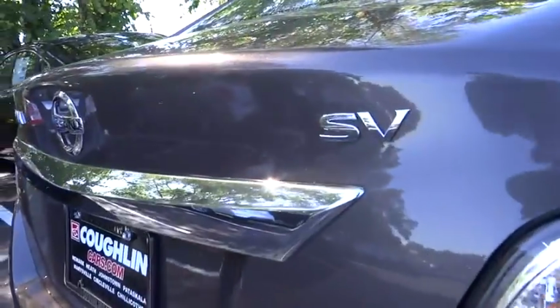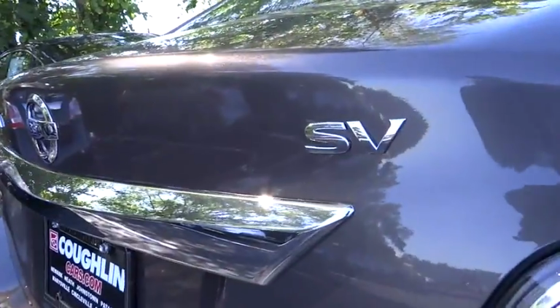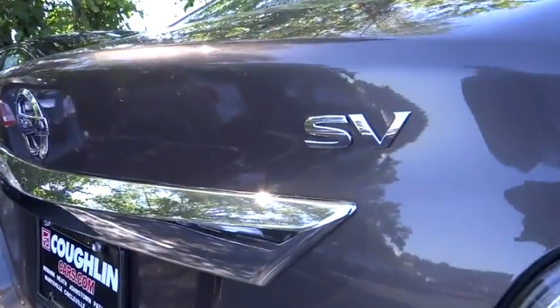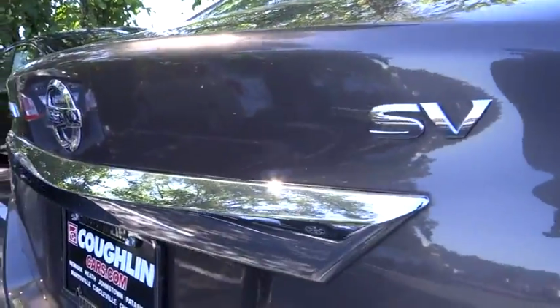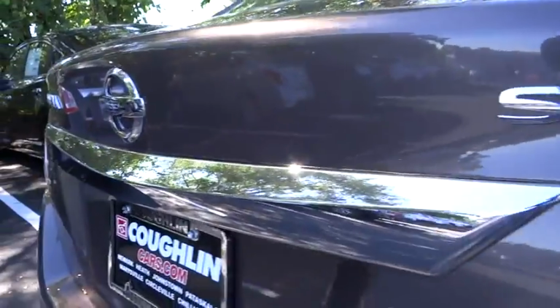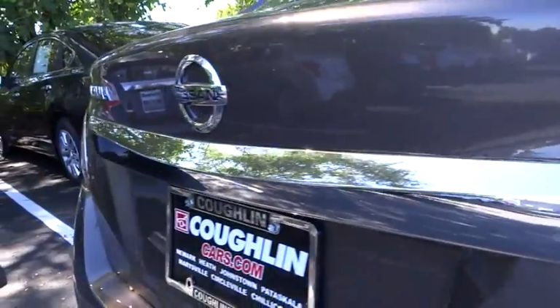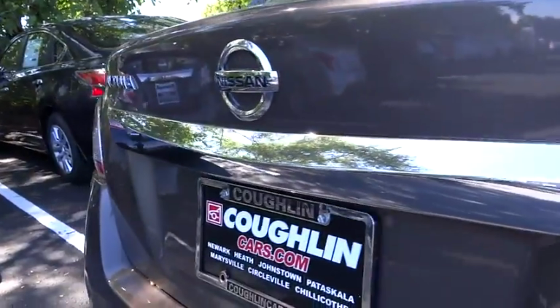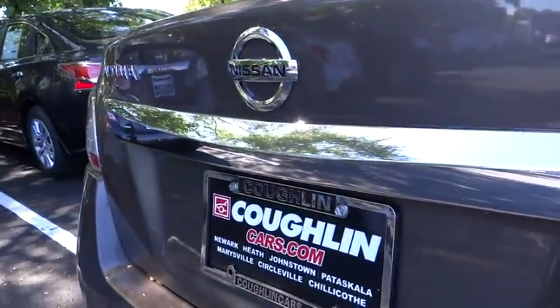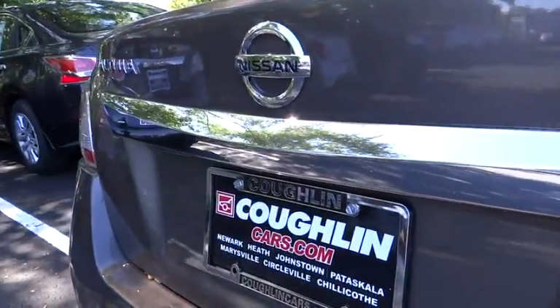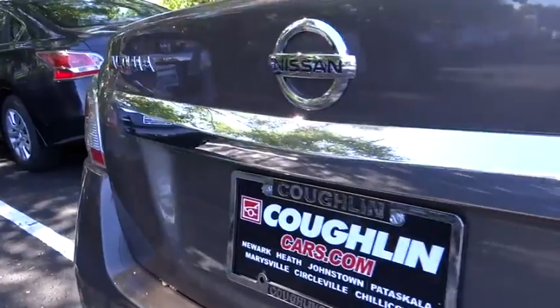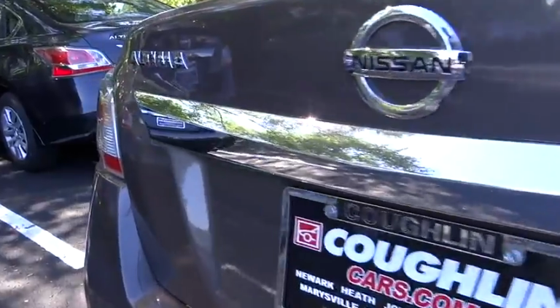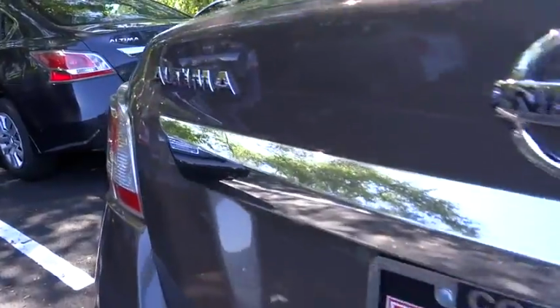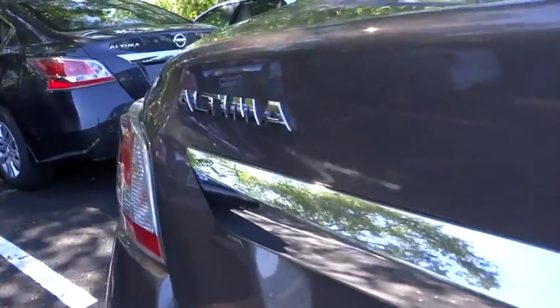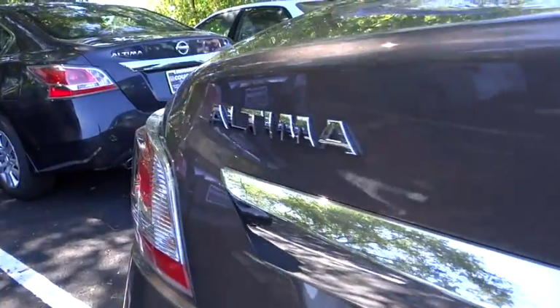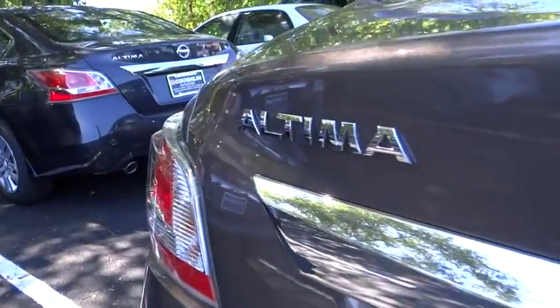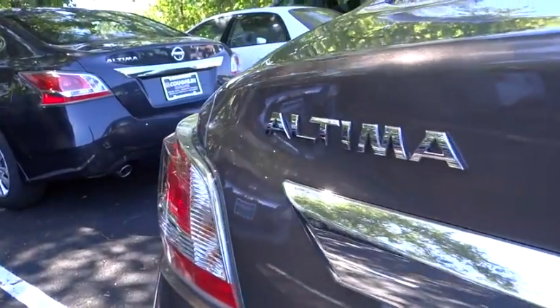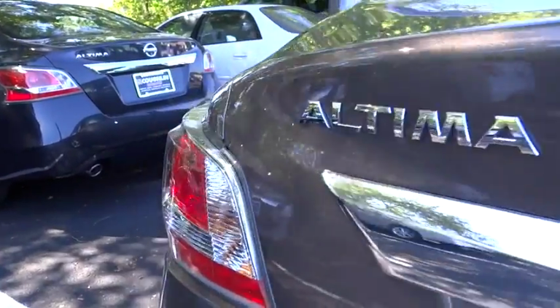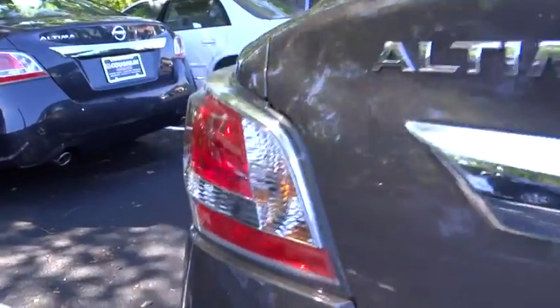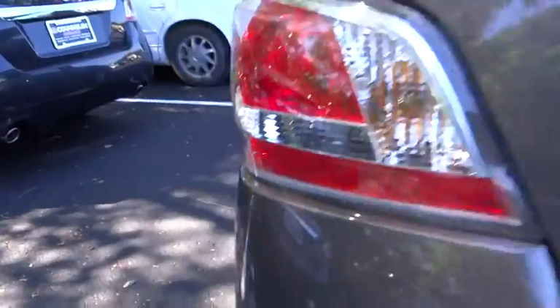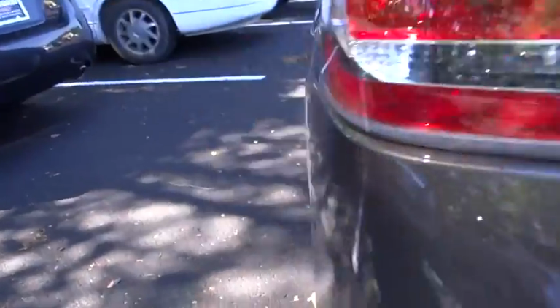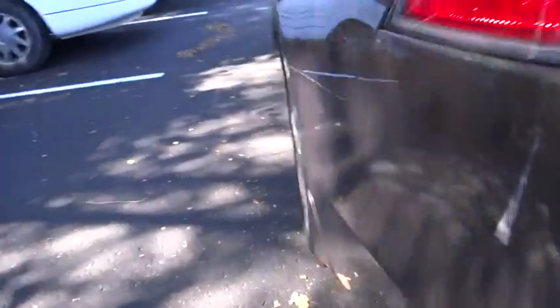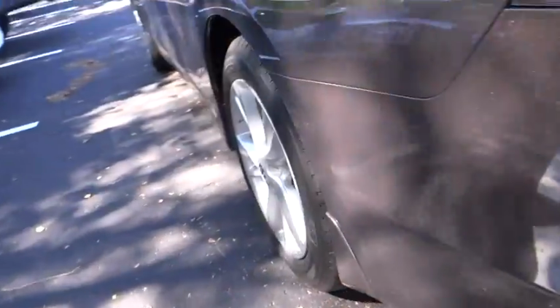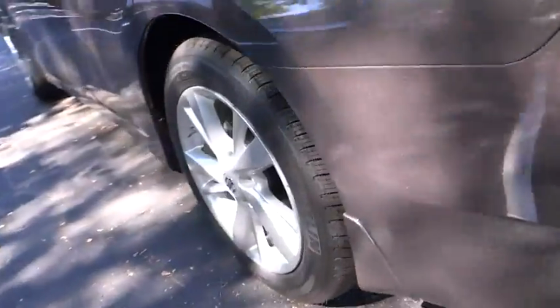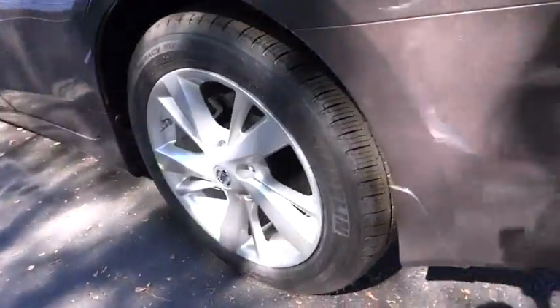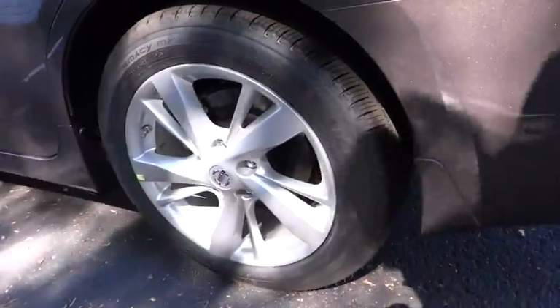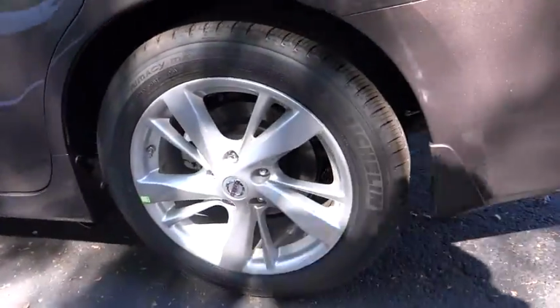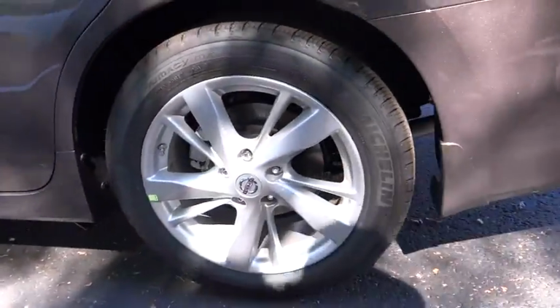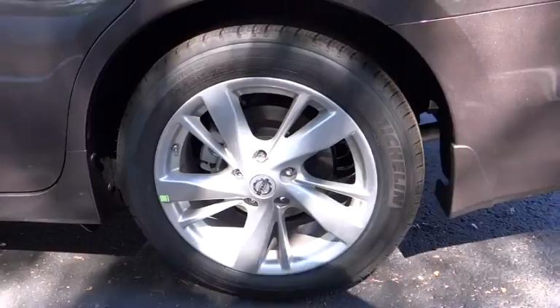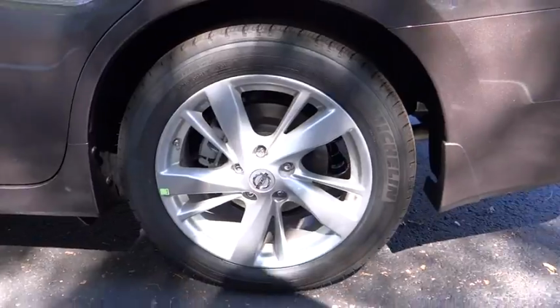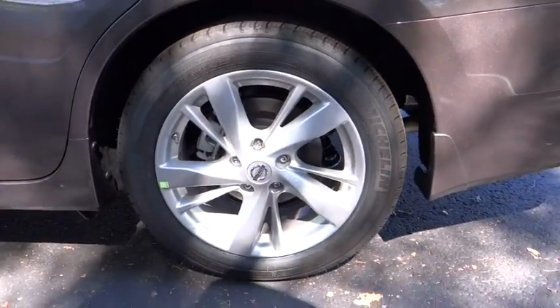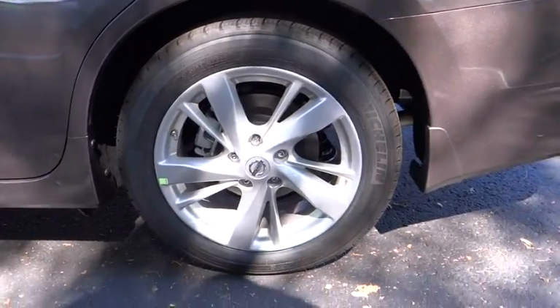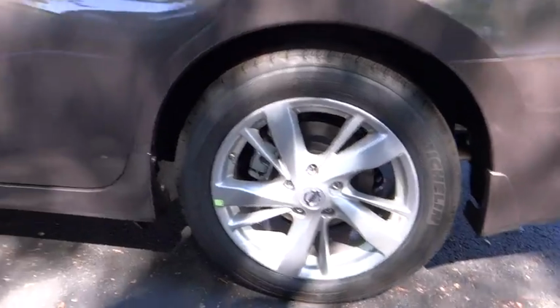You'll see the Nissan Altima is made to drive and built to last. This vehicle has less than 100 miles. Here are some of this vehicle's great options.